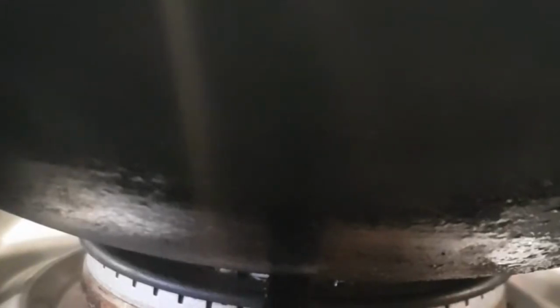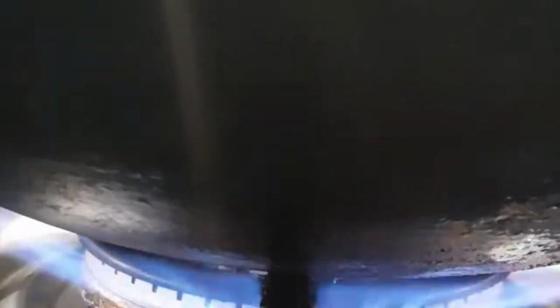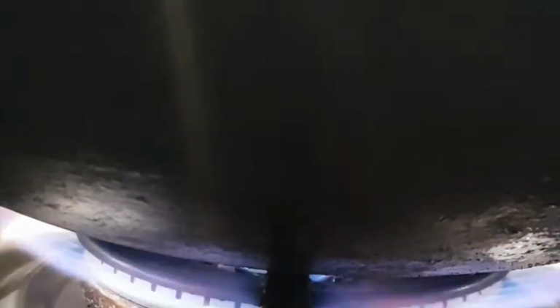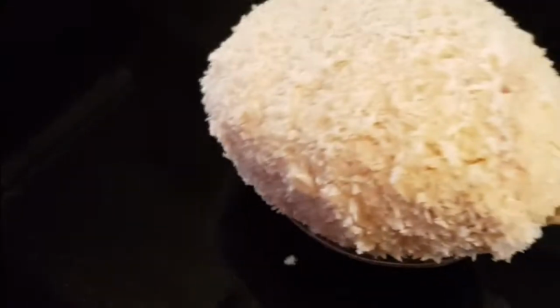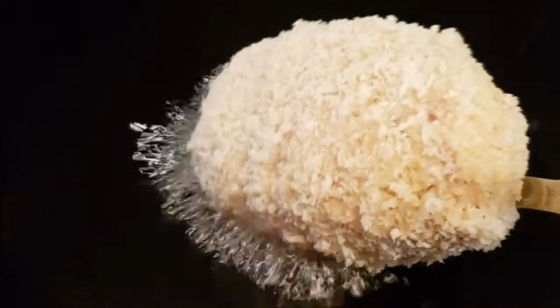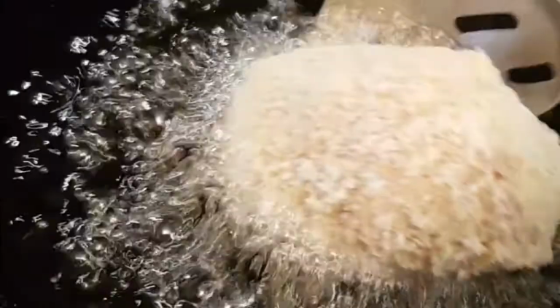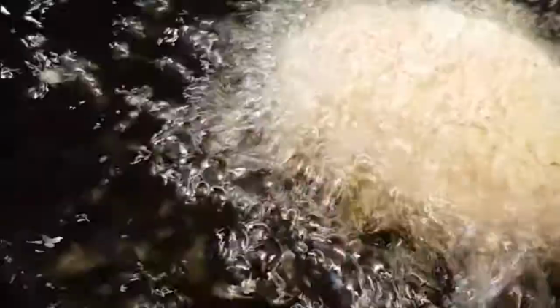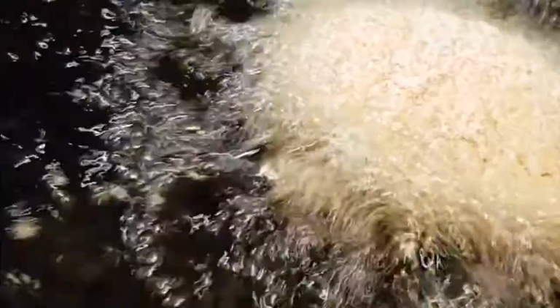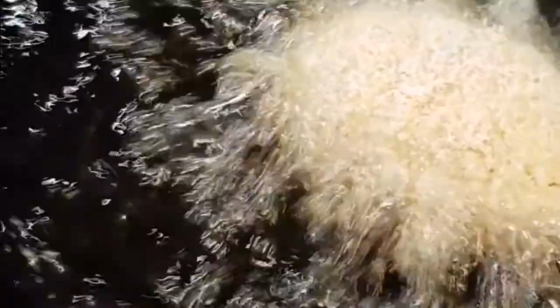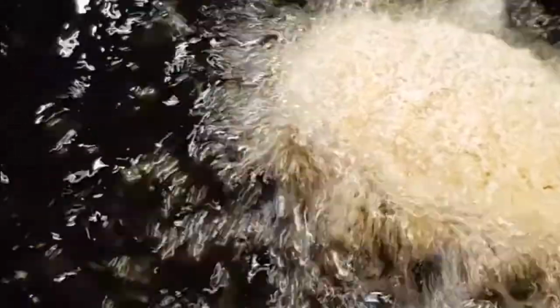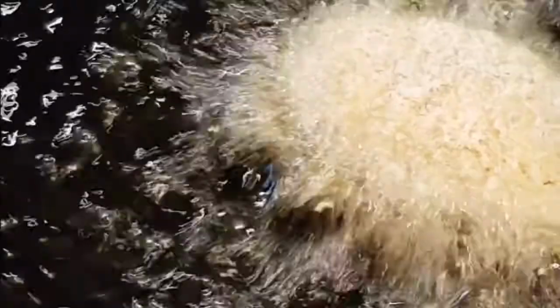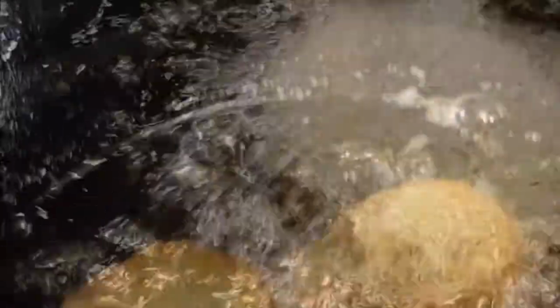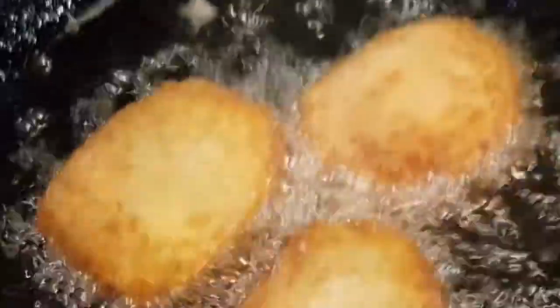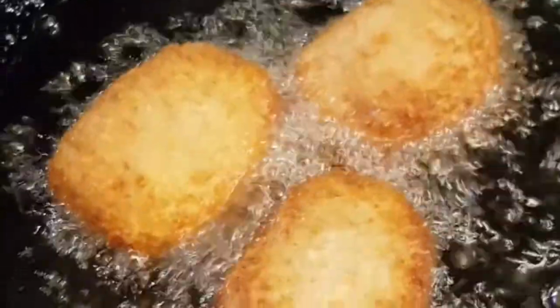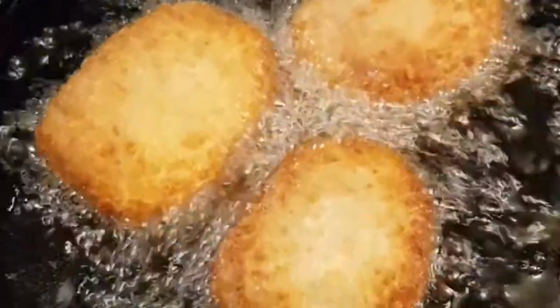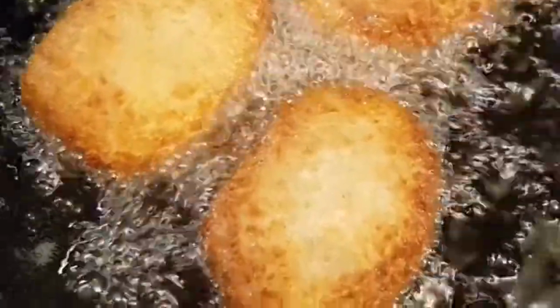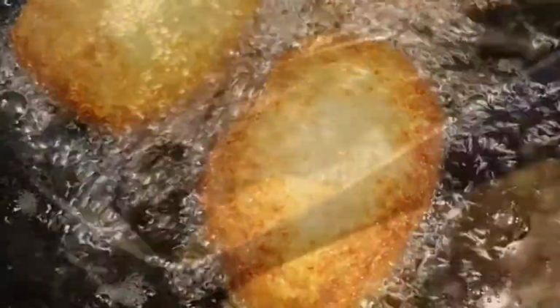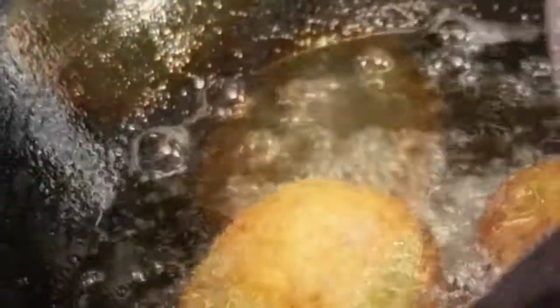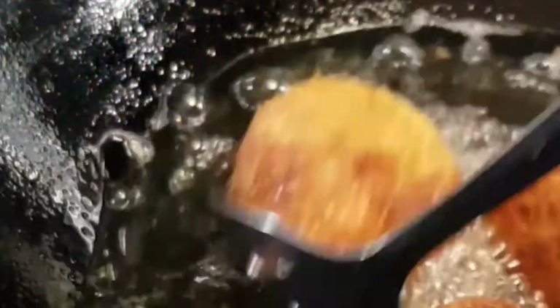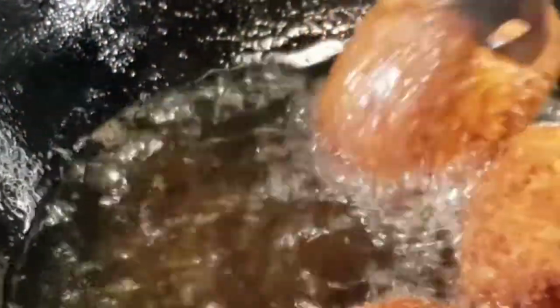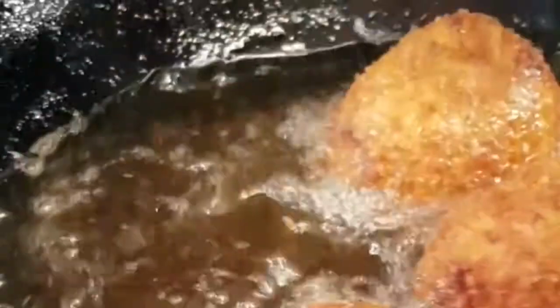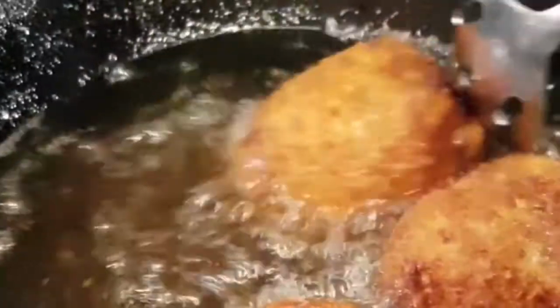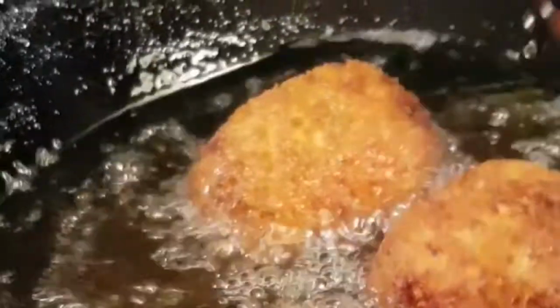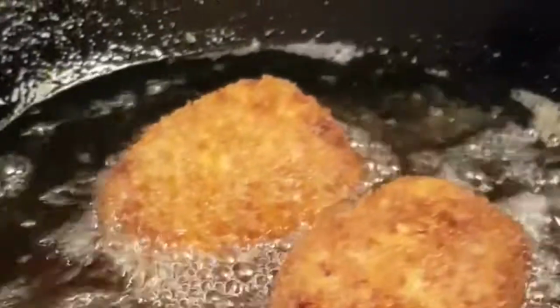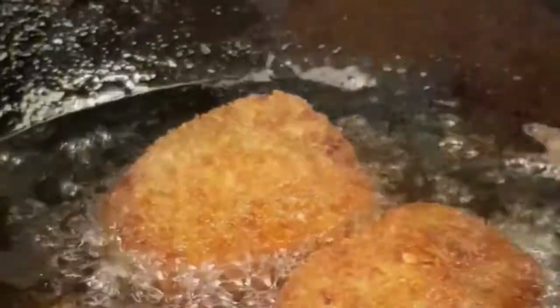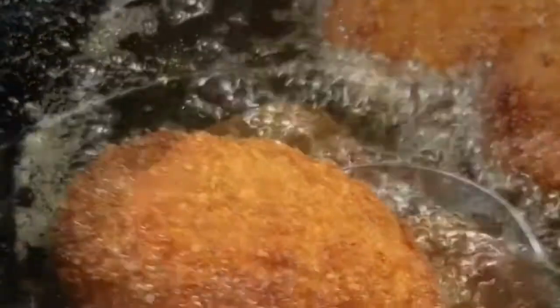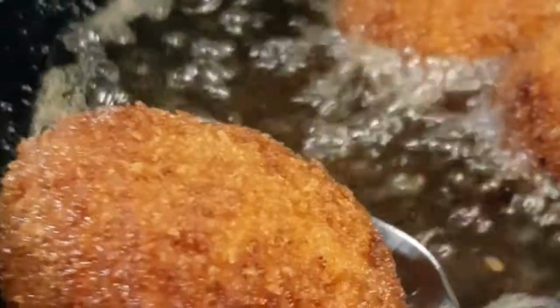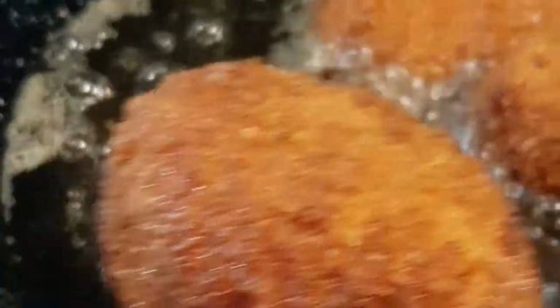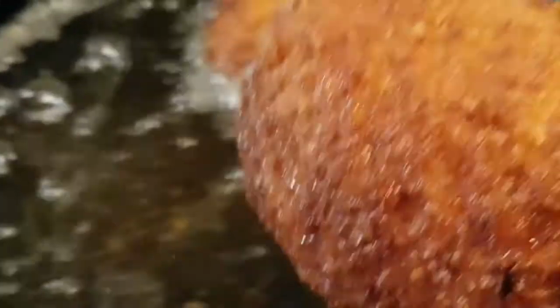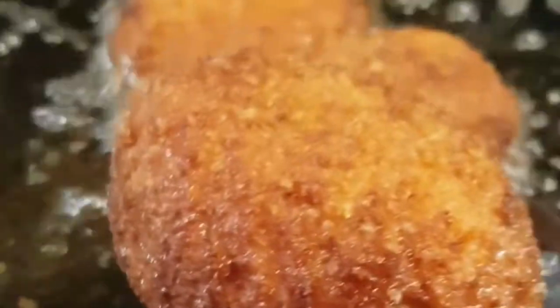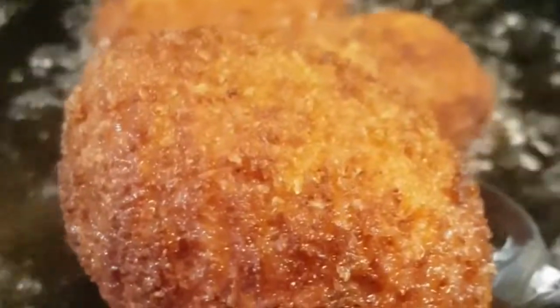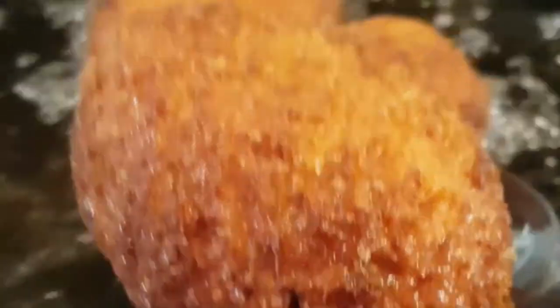When we fry them, it's three minutes either side — six minutes total. The oil should be about 160 degrees centigrade. These are most delicious when they're hot, but you can eat them cold as well, and the yolks should stay molten.